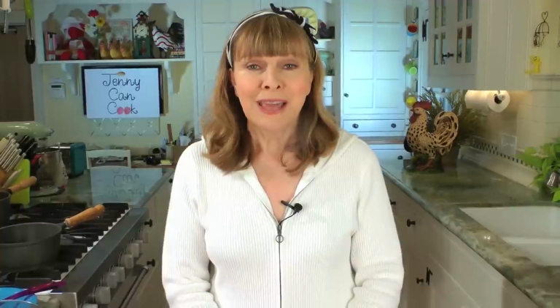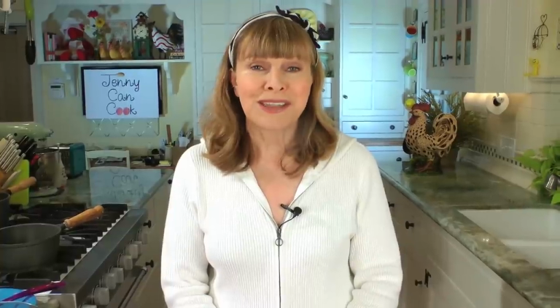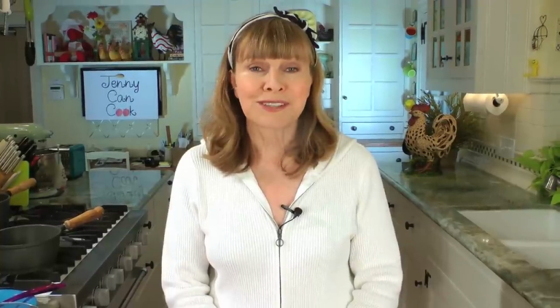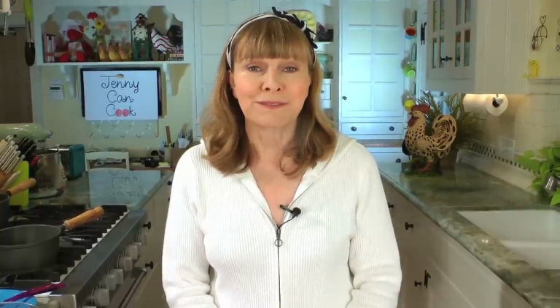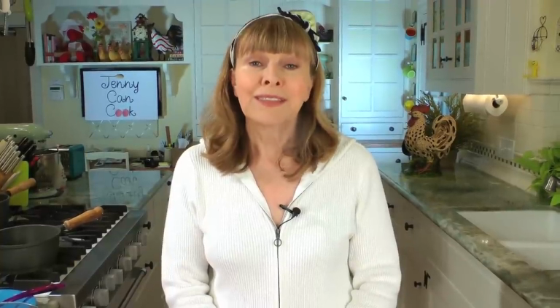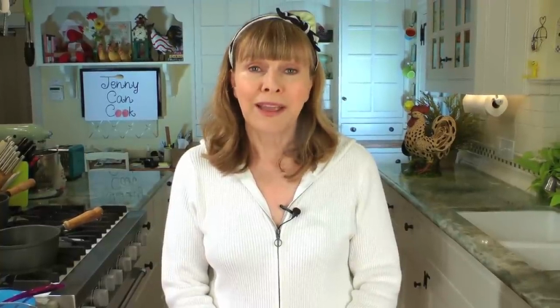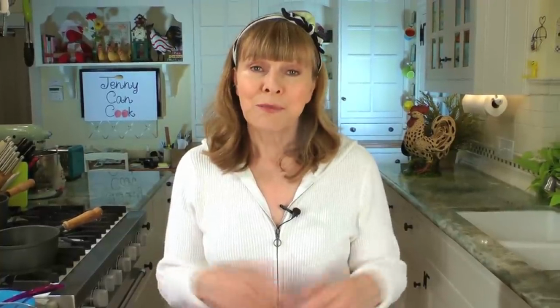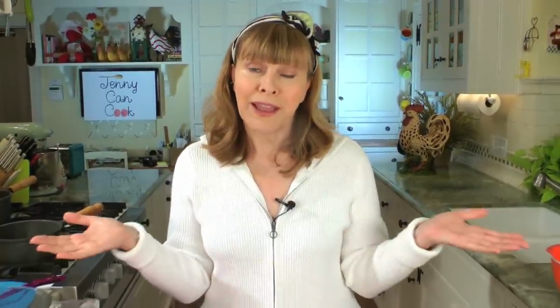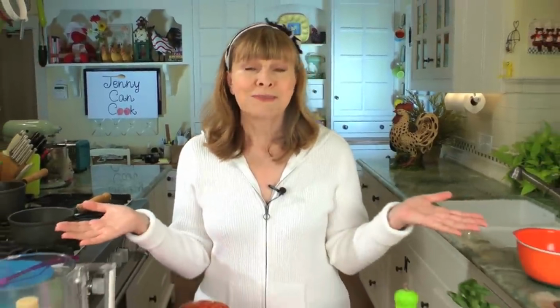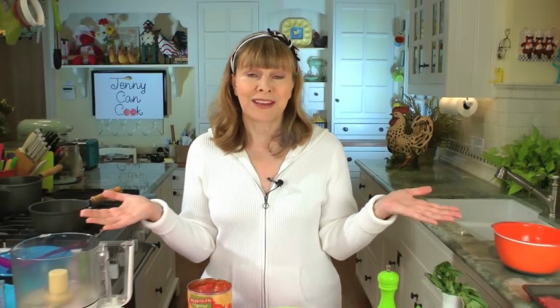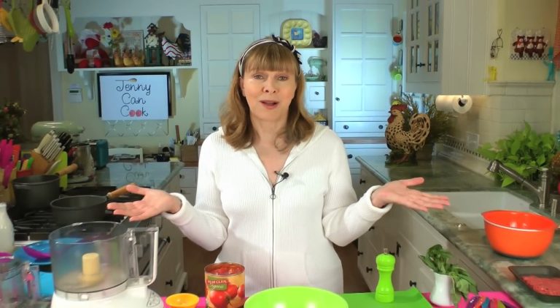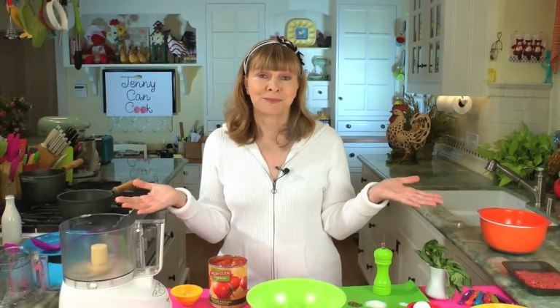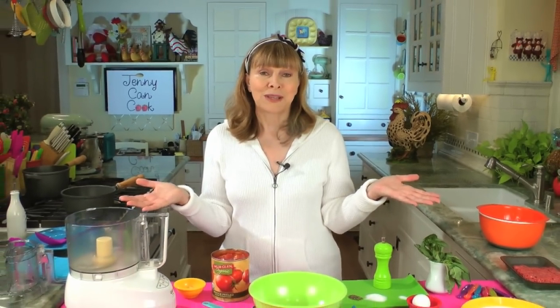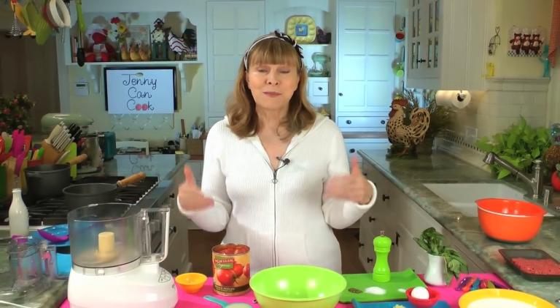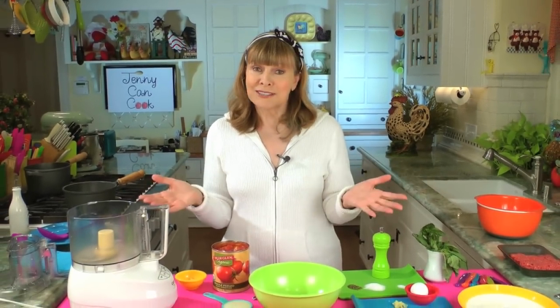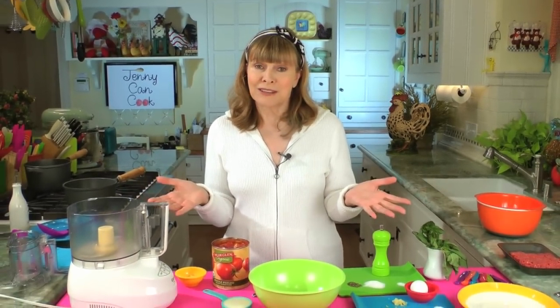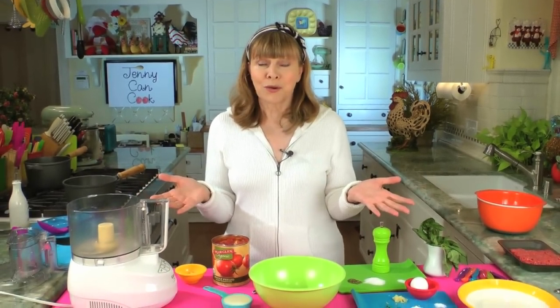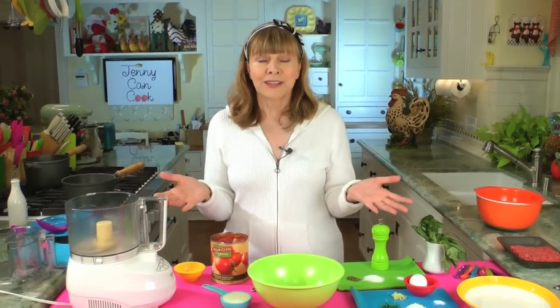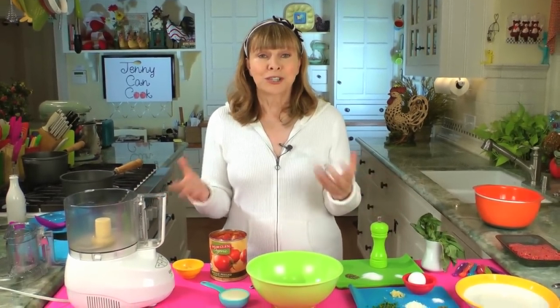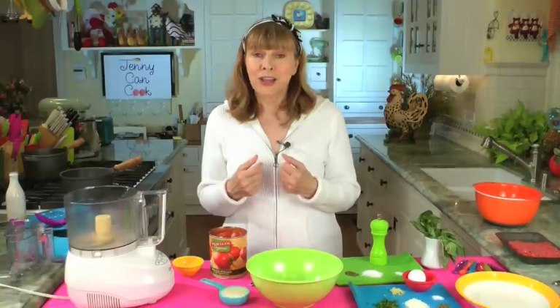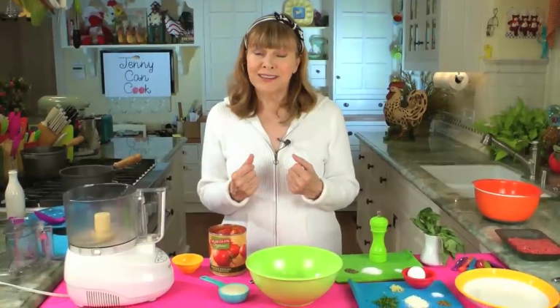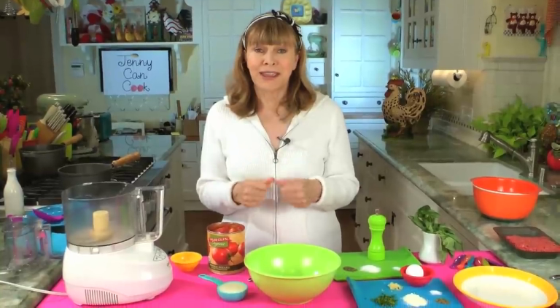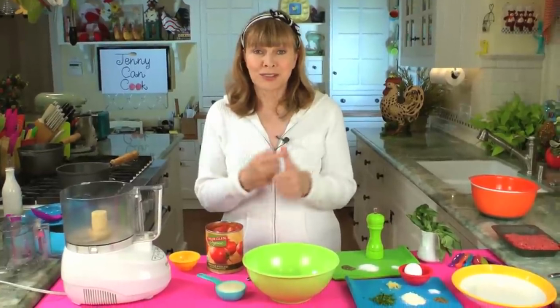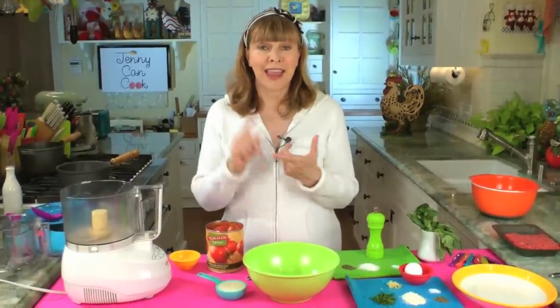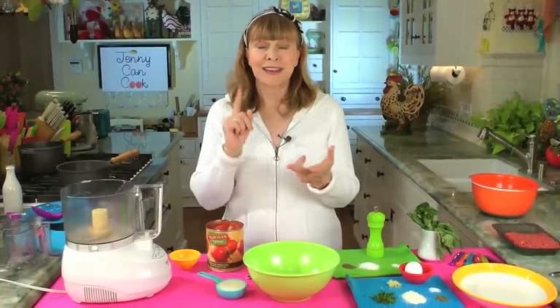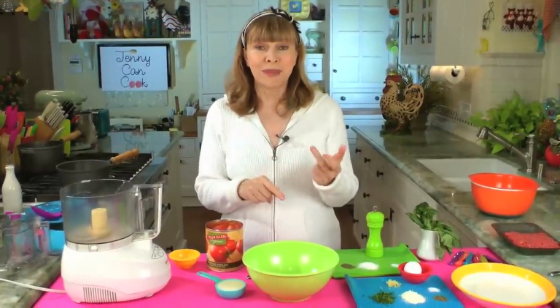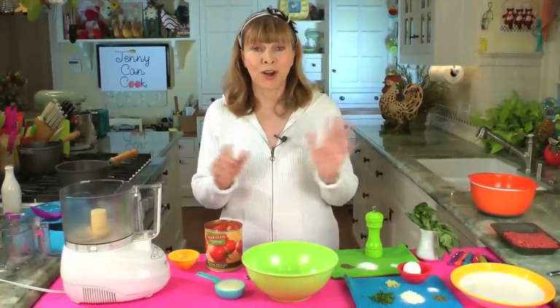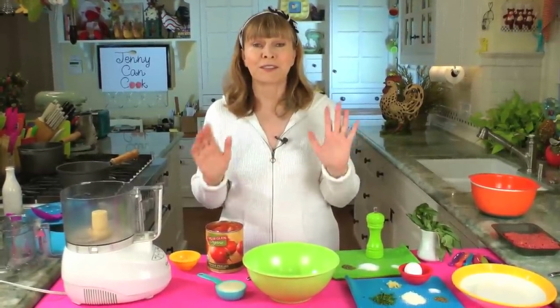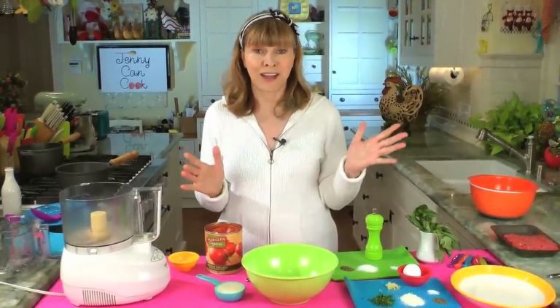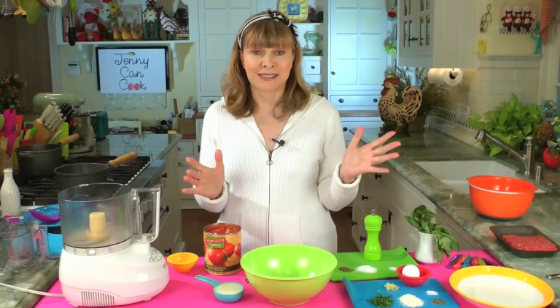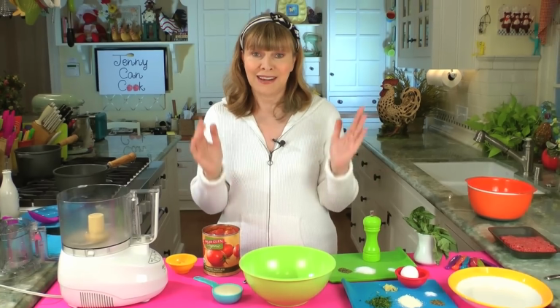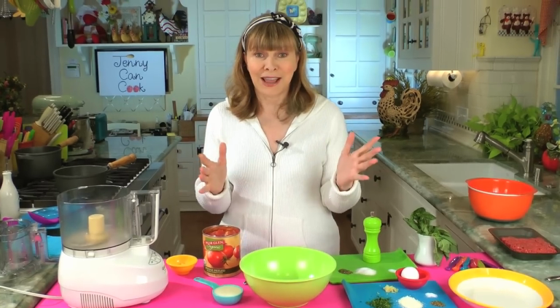I believe in taking risks in life. That's why I'm wearing white to make spaghetti and meatballs. You could spend all day making sauce, or you could do it my quick and easy way and make the sauce, the spaghetti, and the meatballs all in 35 minutes. And here's how.